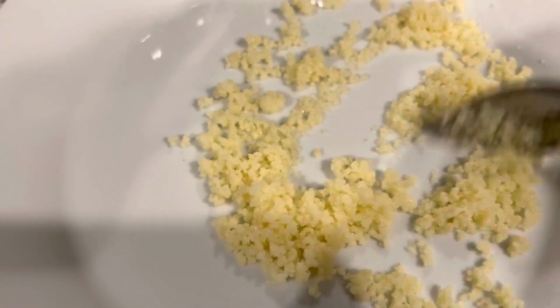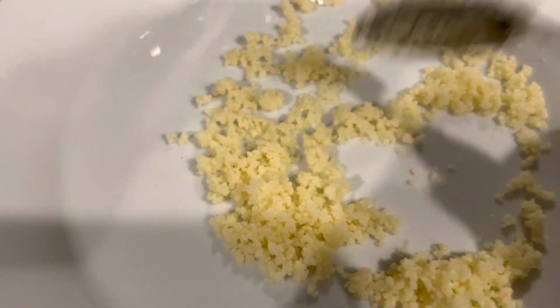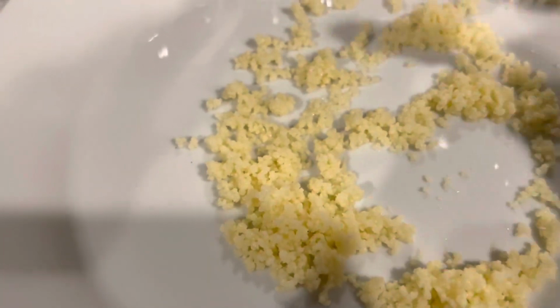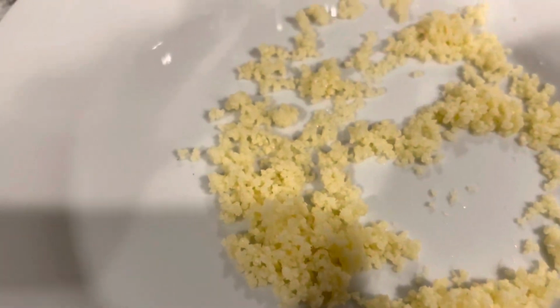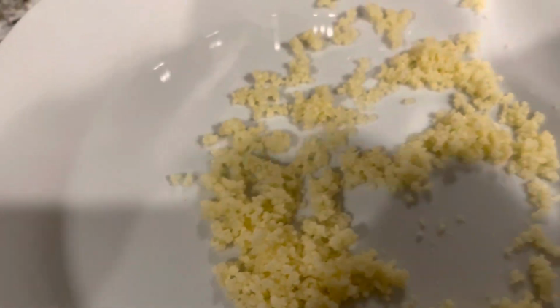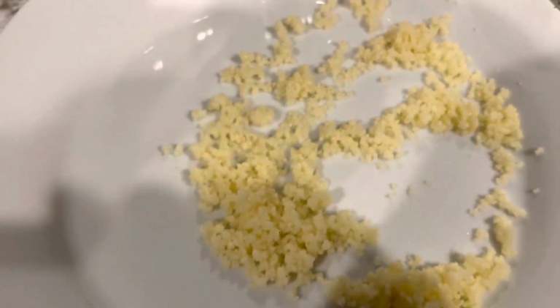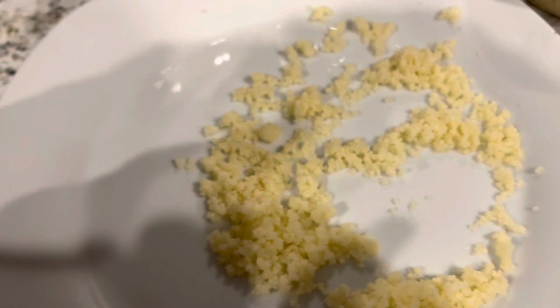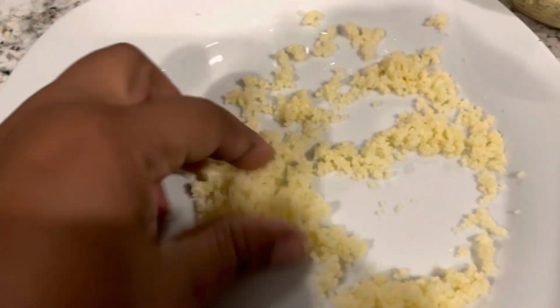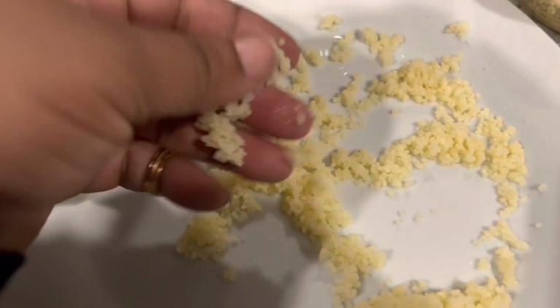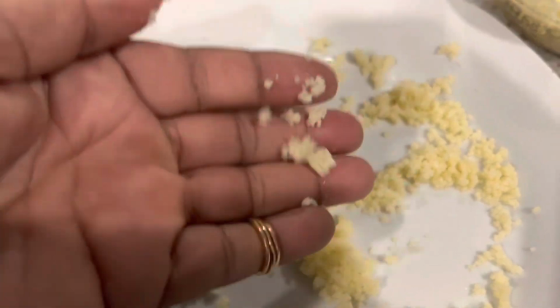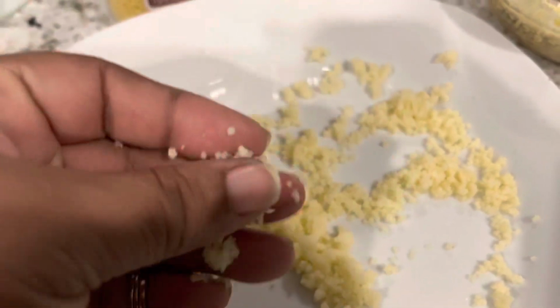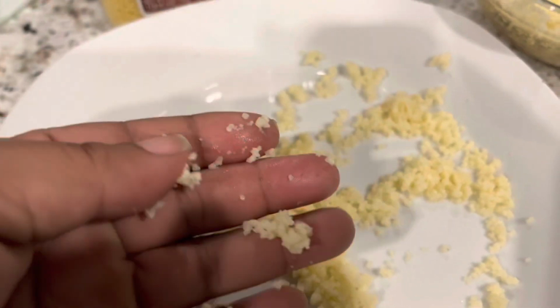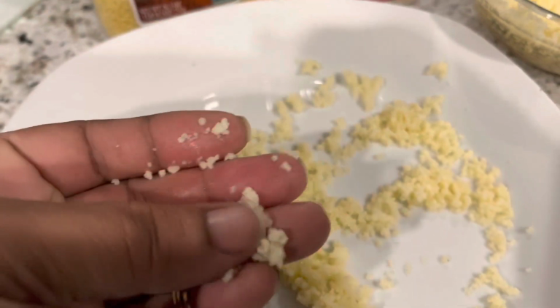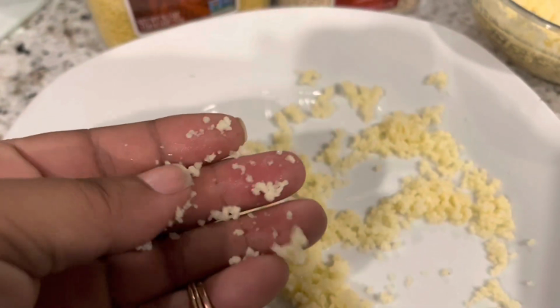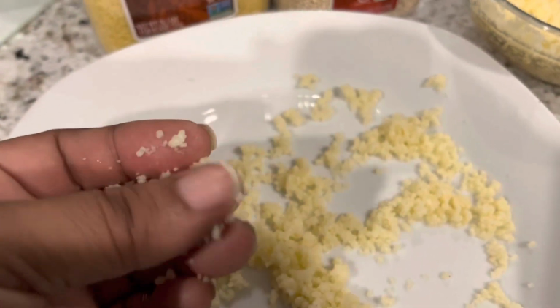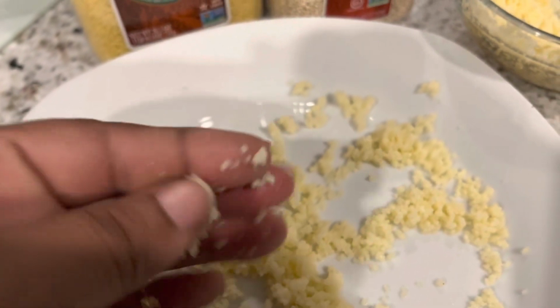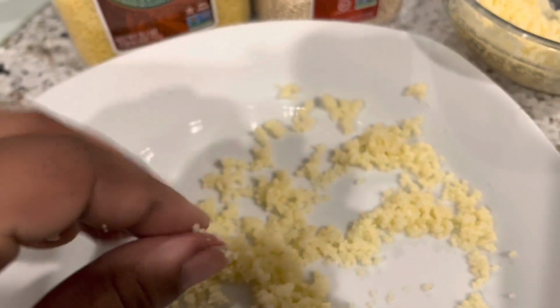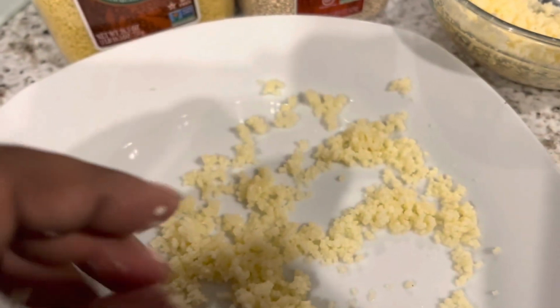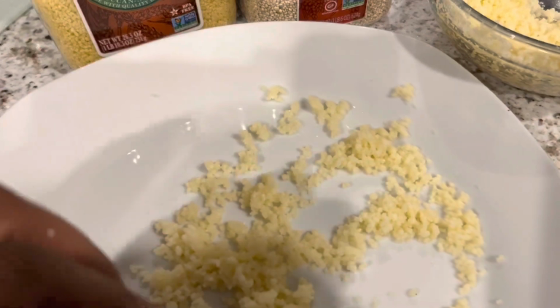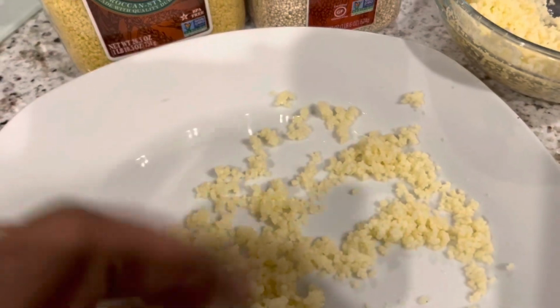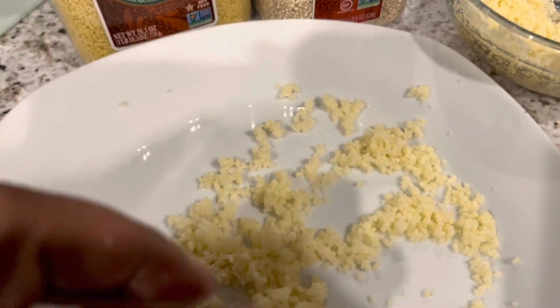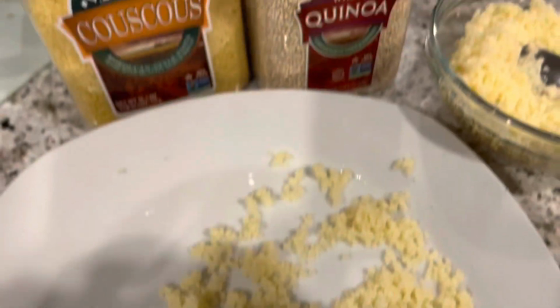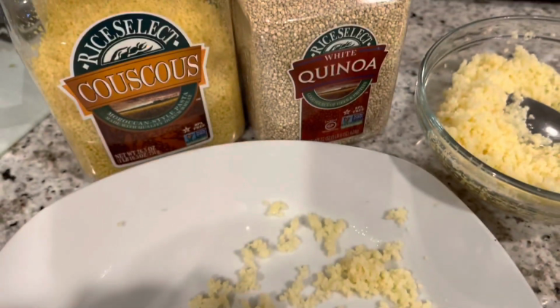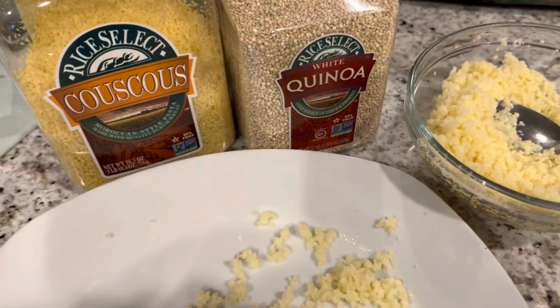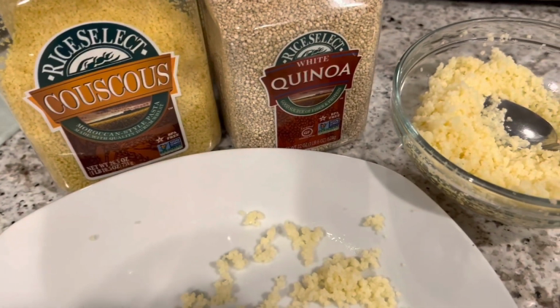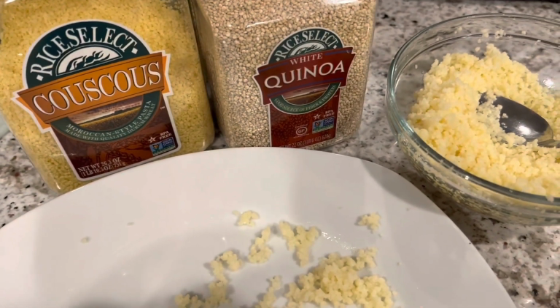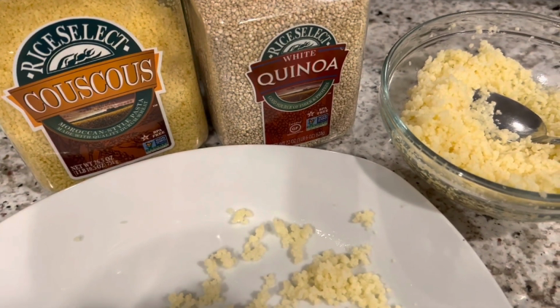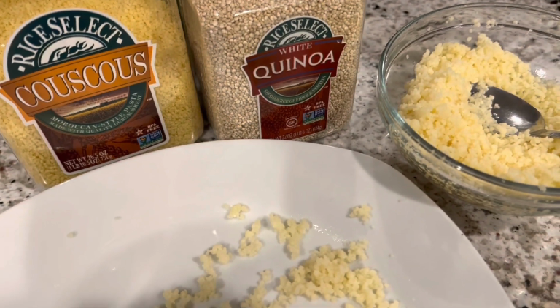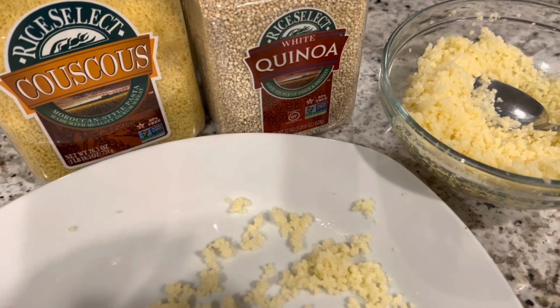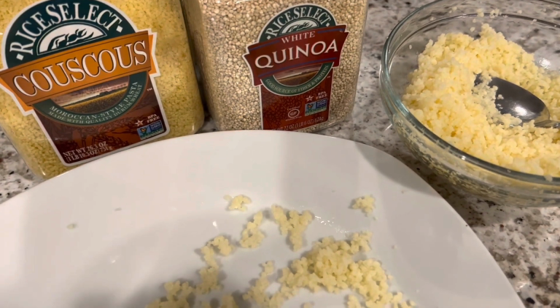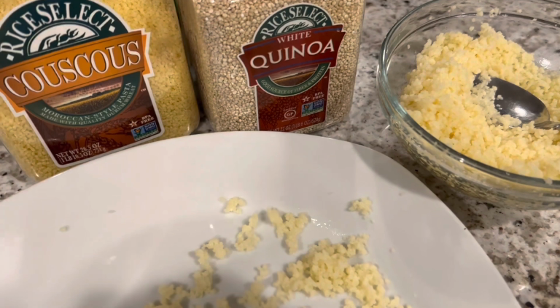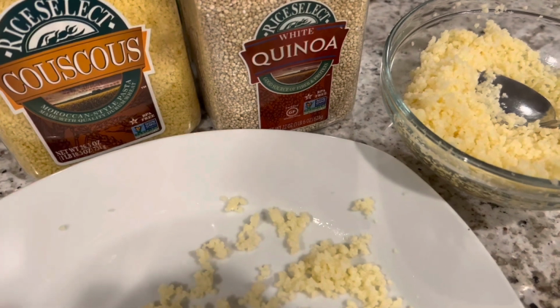In case anybody wanted to know or was trying to figure out how to cook couscous, that's how you should cook it. Thank you guys for coming to my channel — let me know how you feel about that. Like, comment, share, and subscribe.